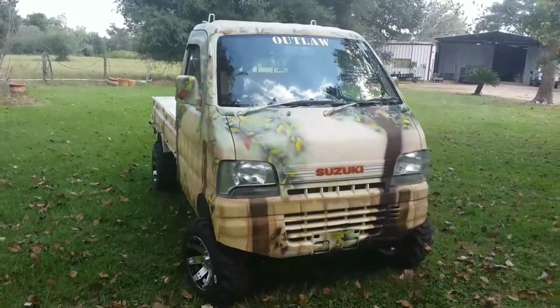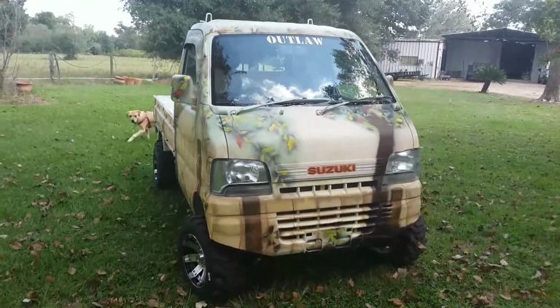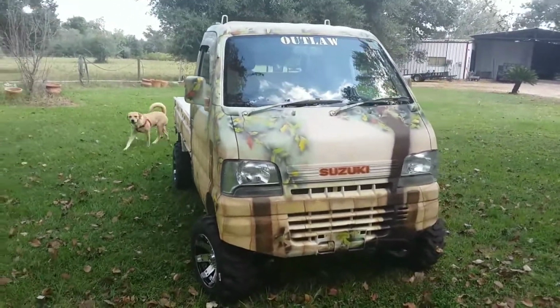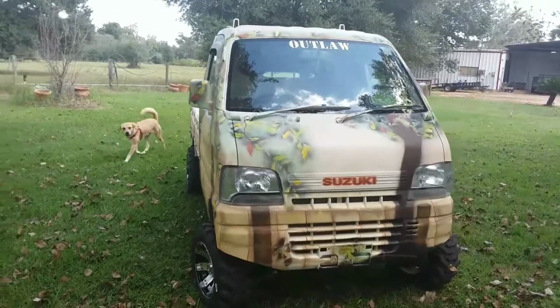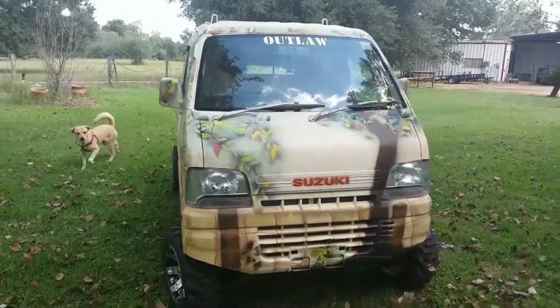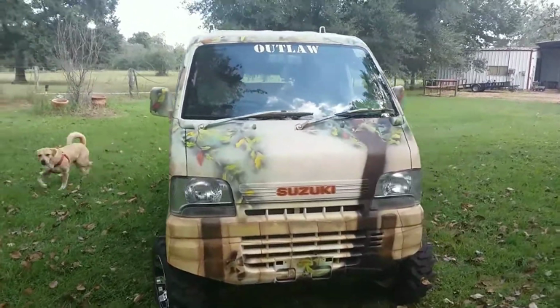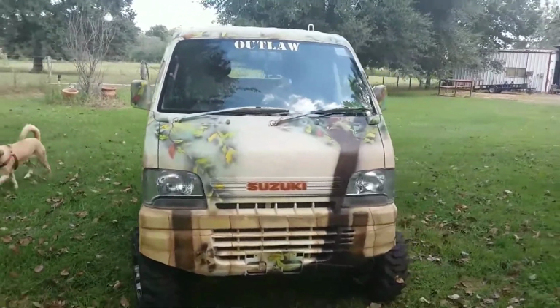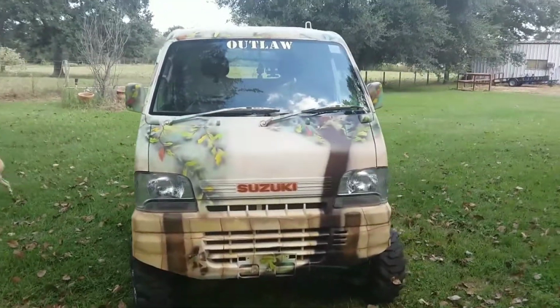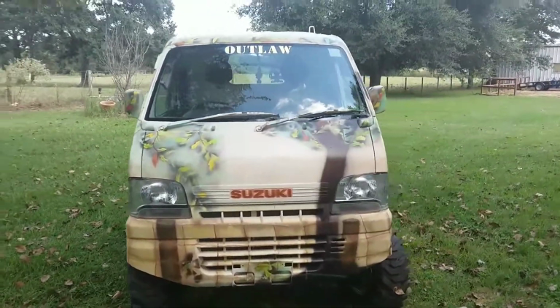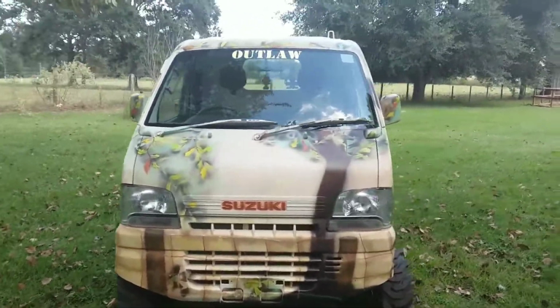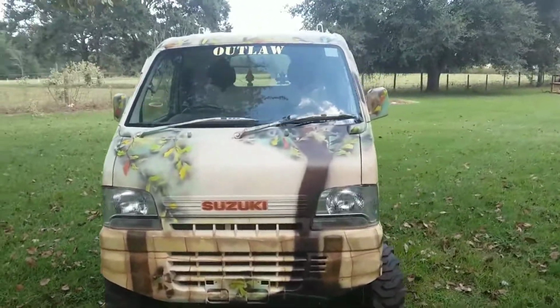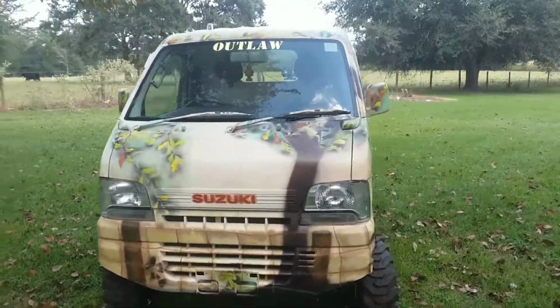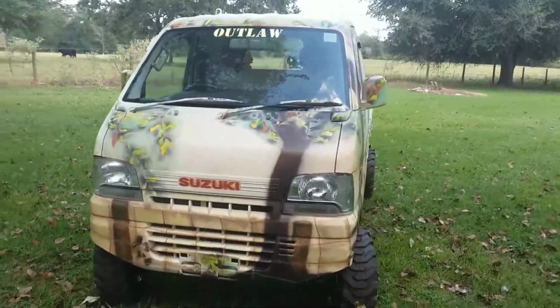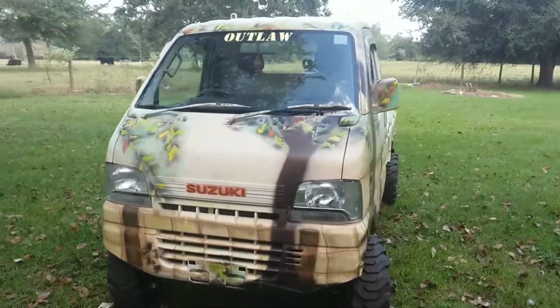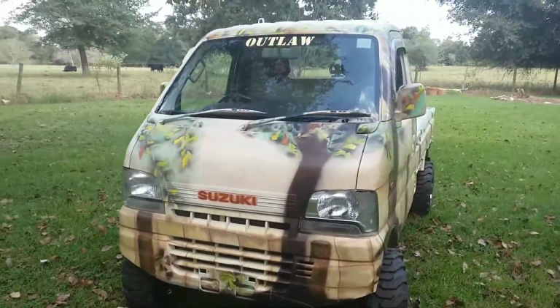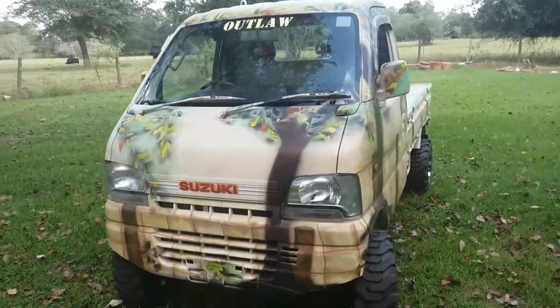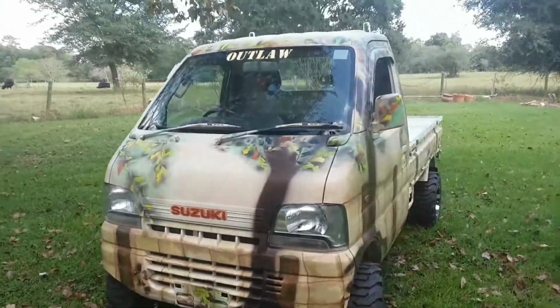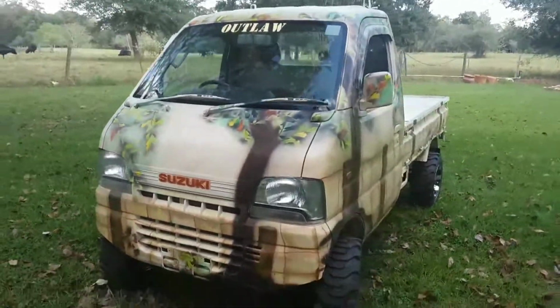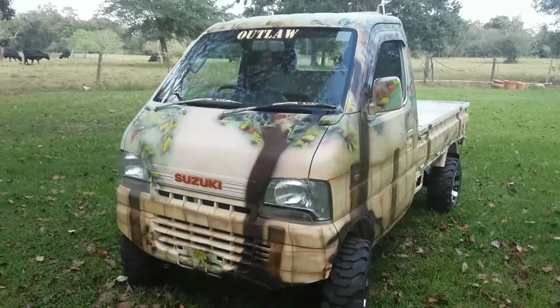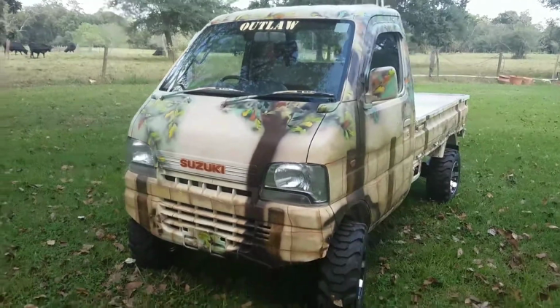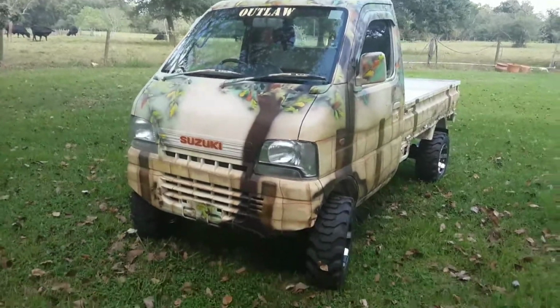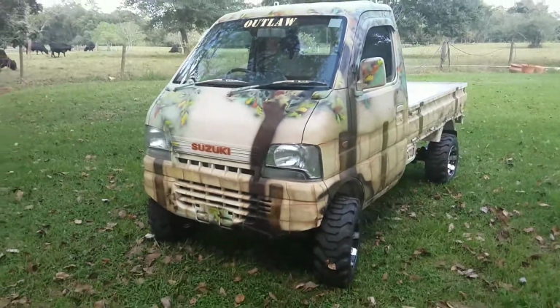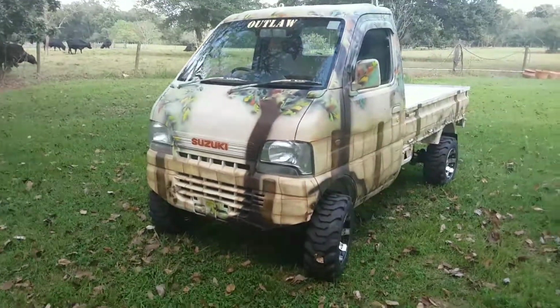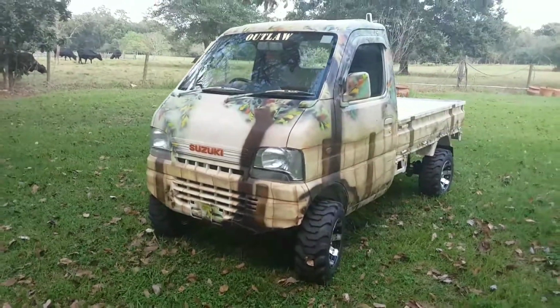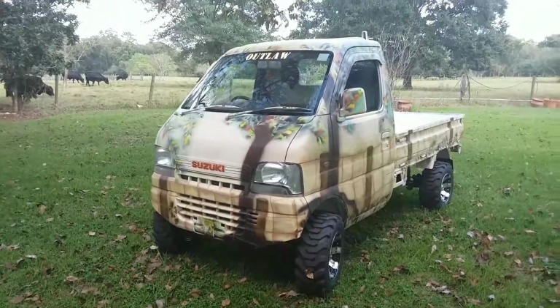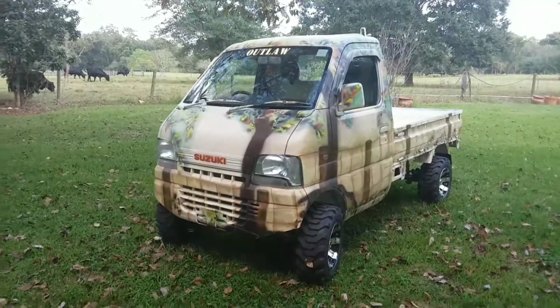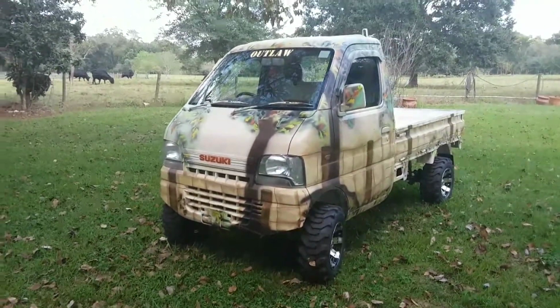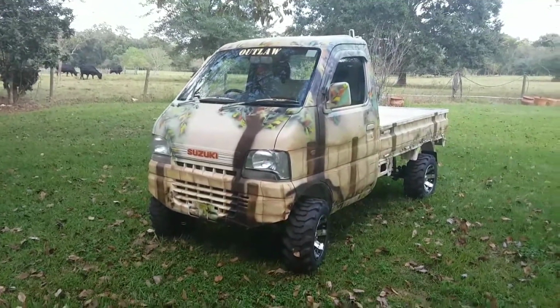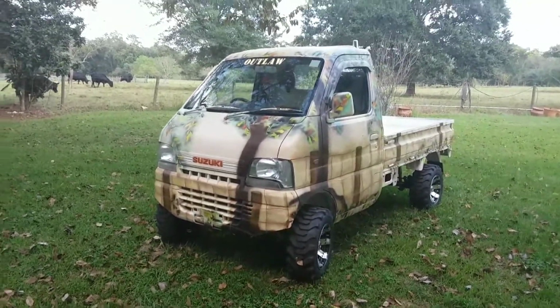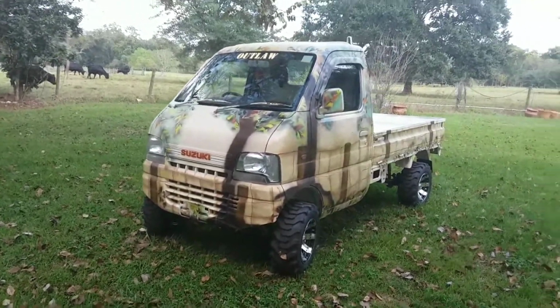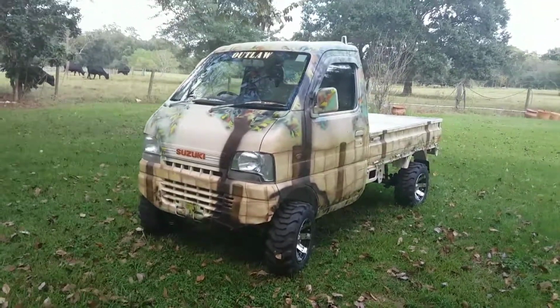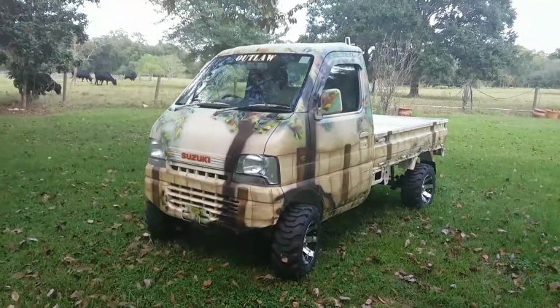Anyway guys, I'm gonna get out of your hair. I appreciate you looking at my videos. If you need a truck, reach me at 832-951-5220. Again, this truck is called the Outlaw — call us today. Thanks again, have a great one.